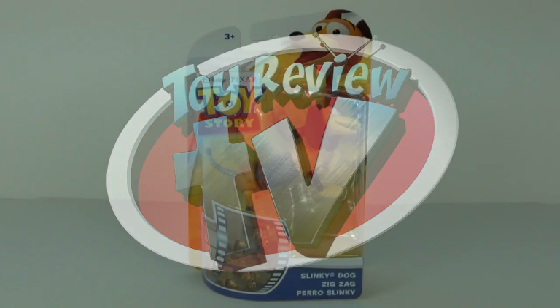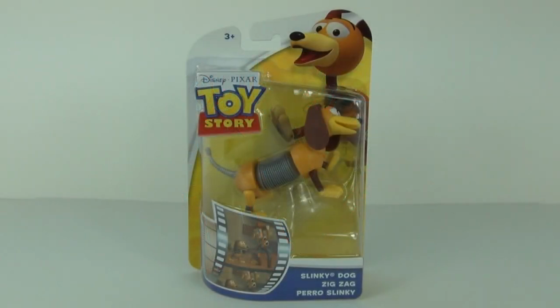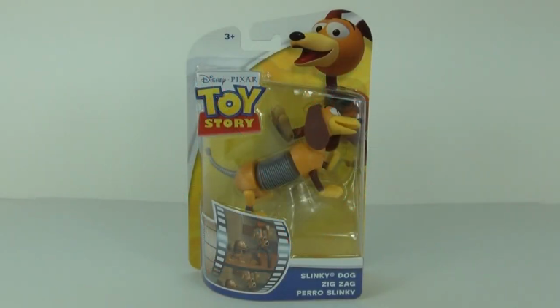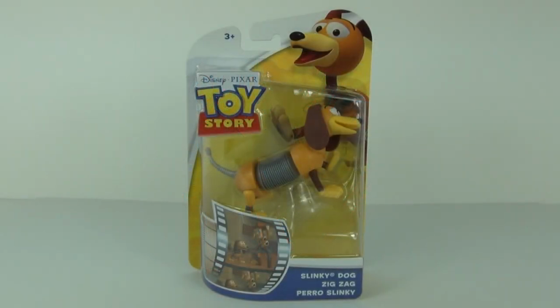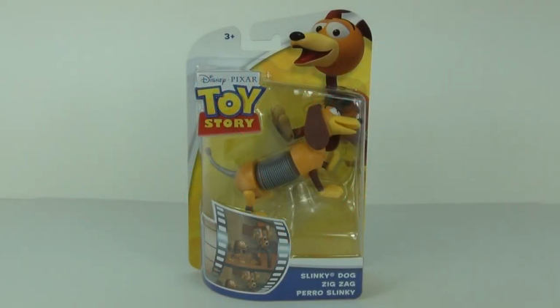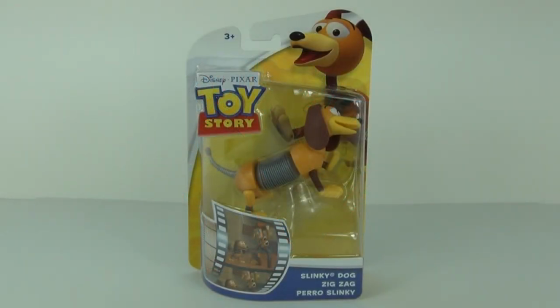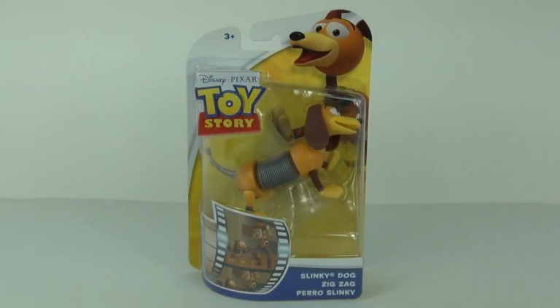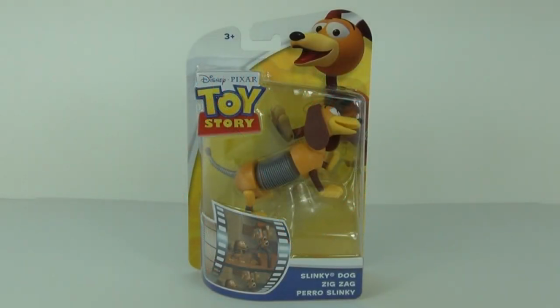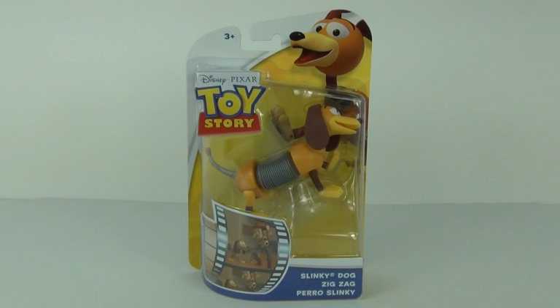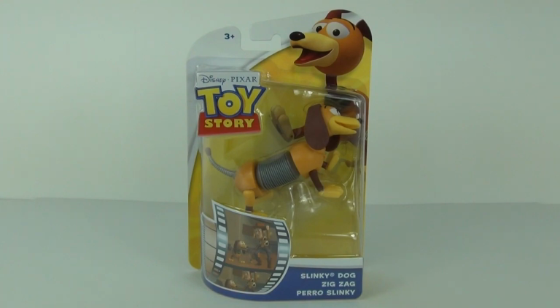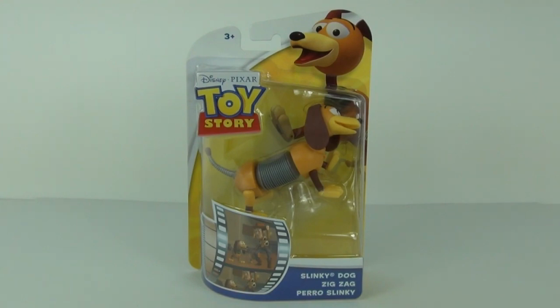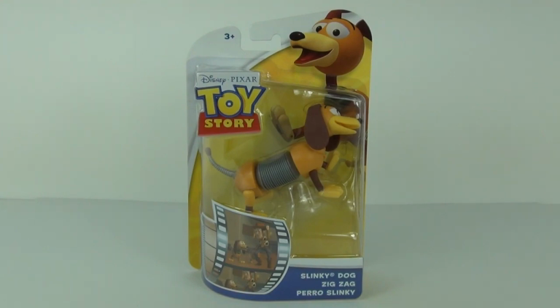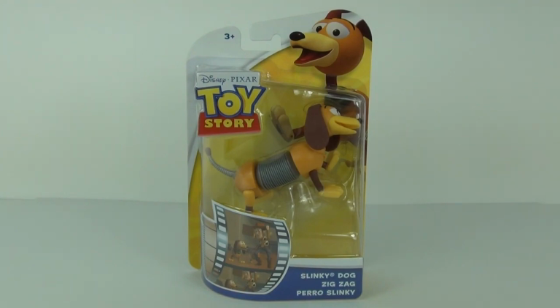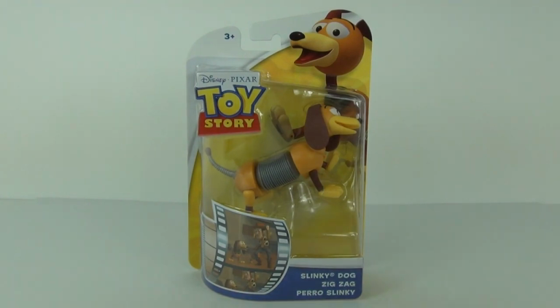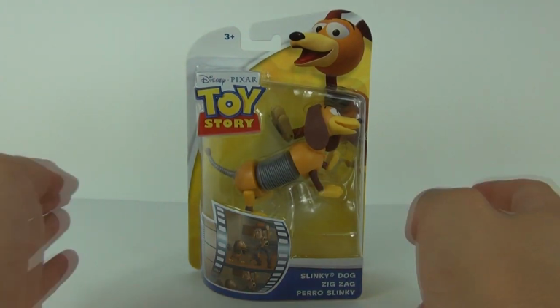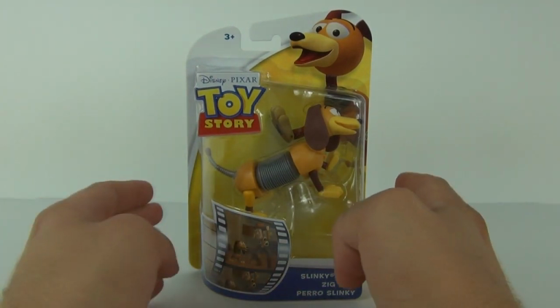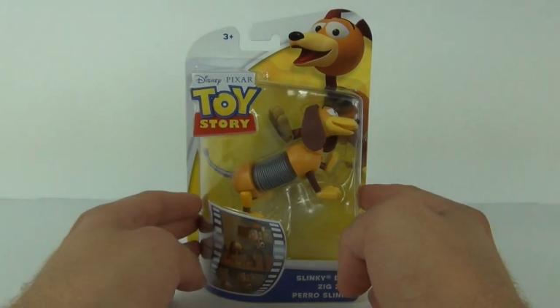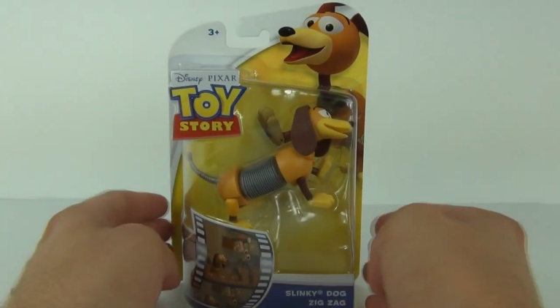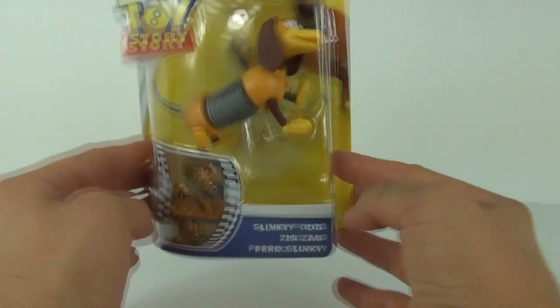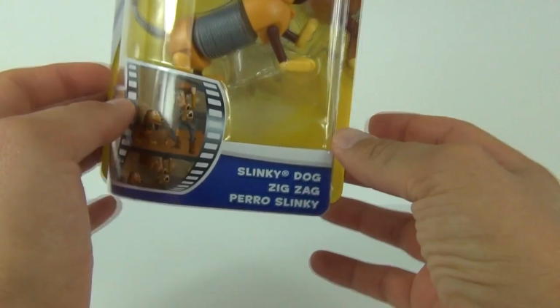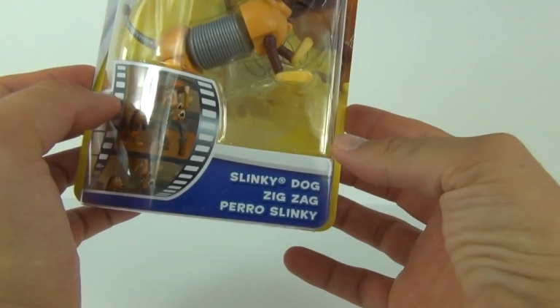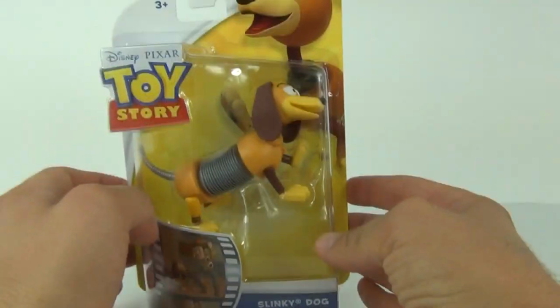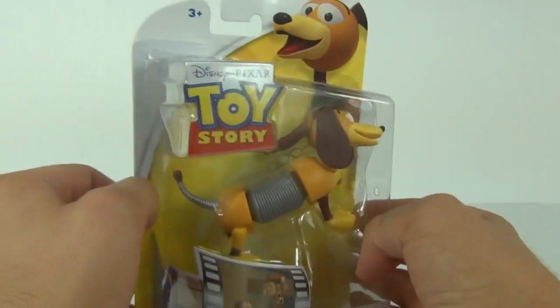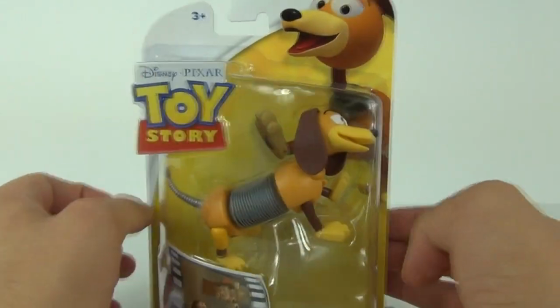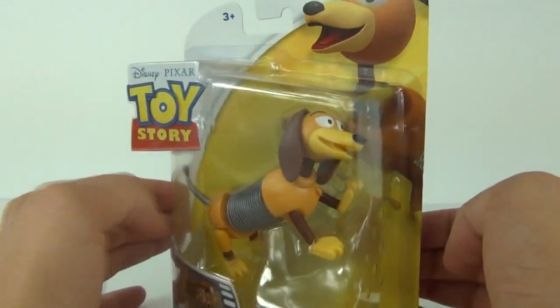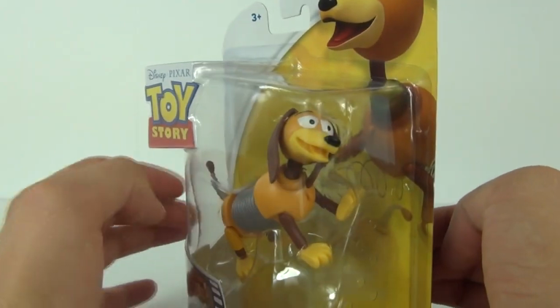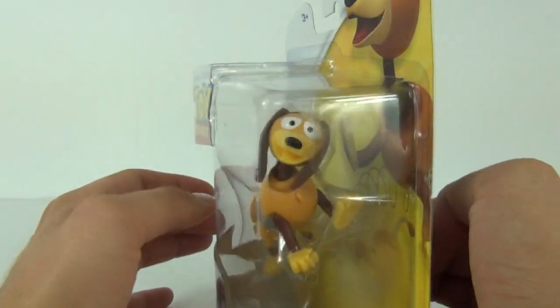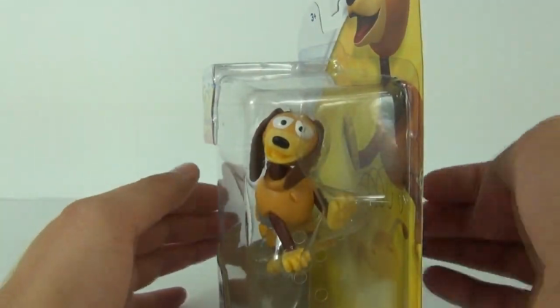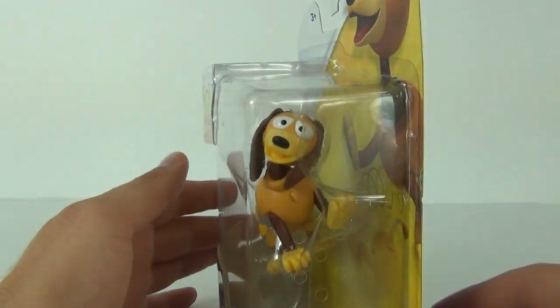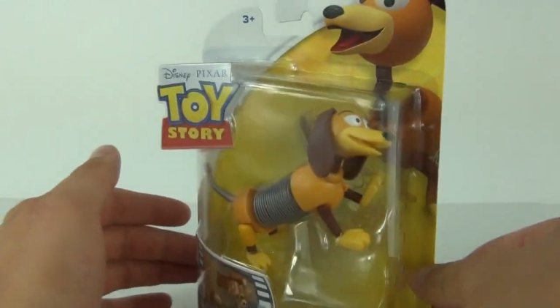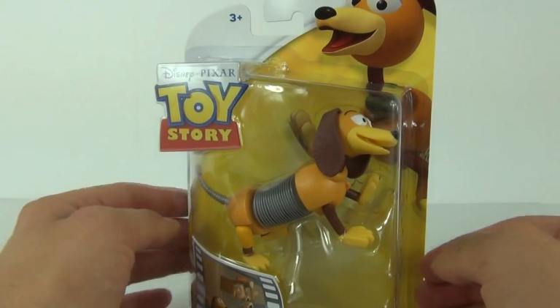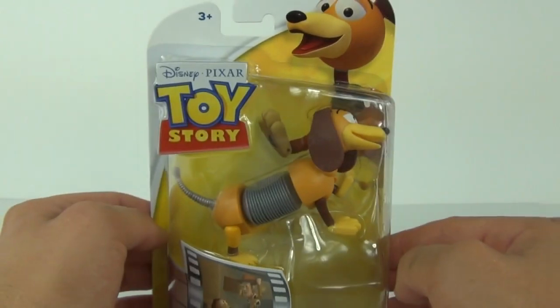Hey guys, welcome to another toy review here on Toy Review TV. This time it's another of the Toy Story action figures — this being the Slinky Dog. How cool does the Slinky Dog look? The detail on this is pretty cool.